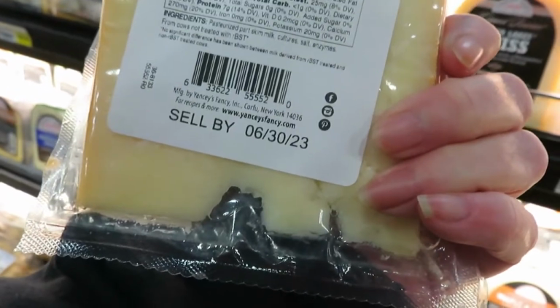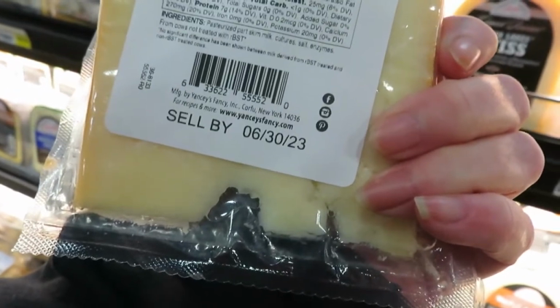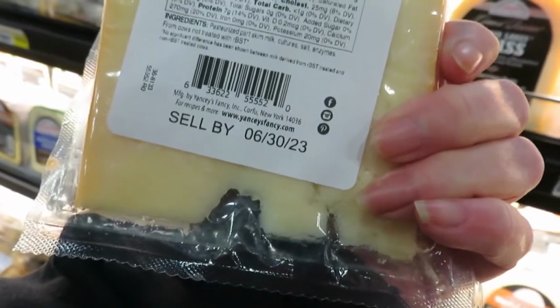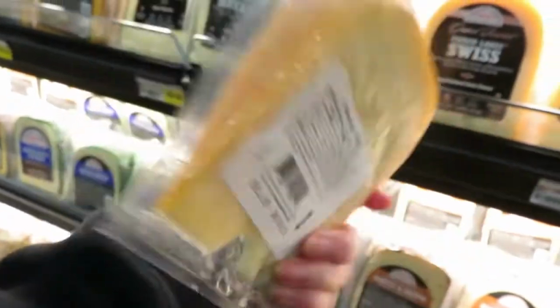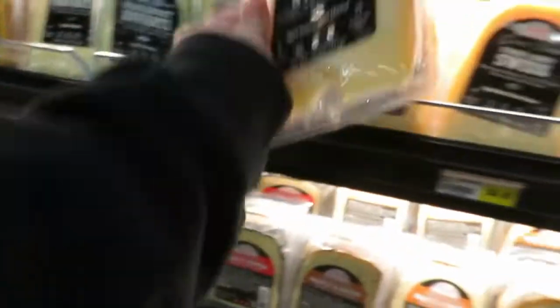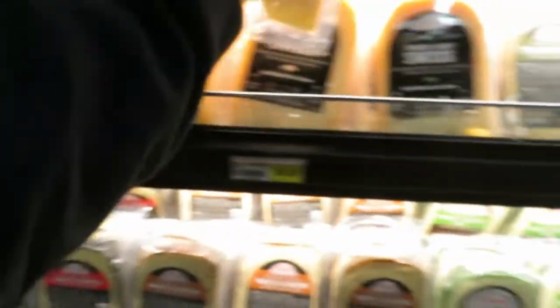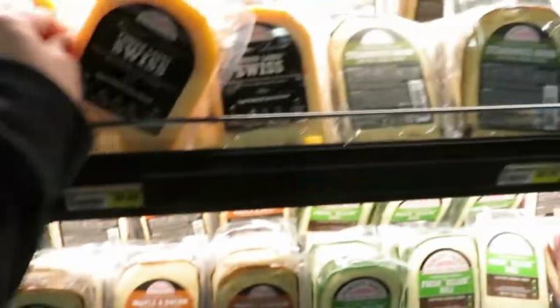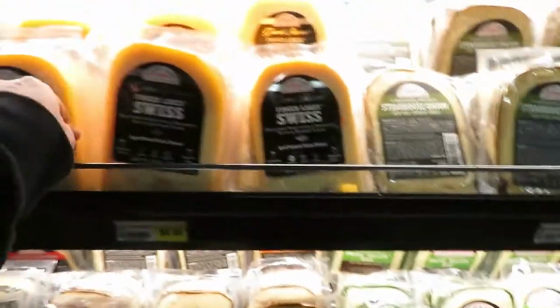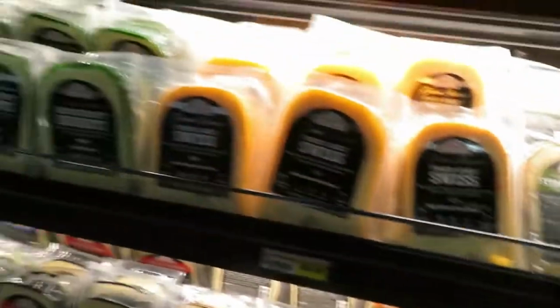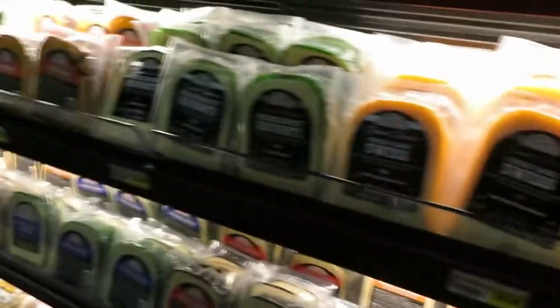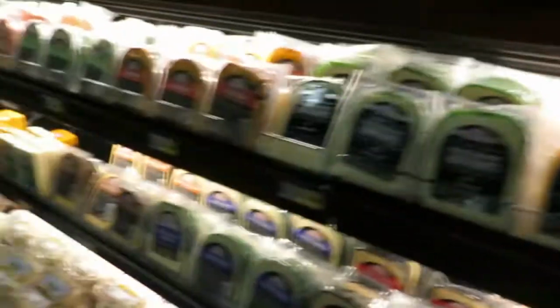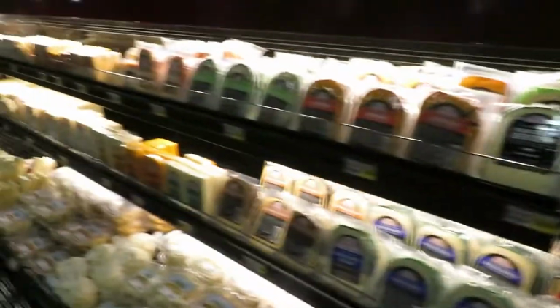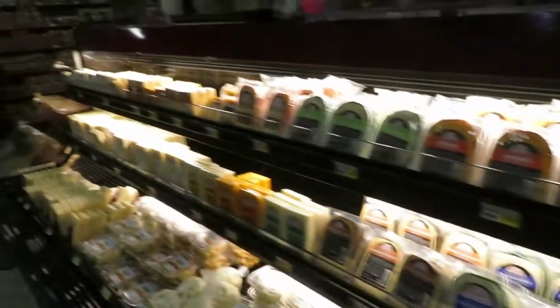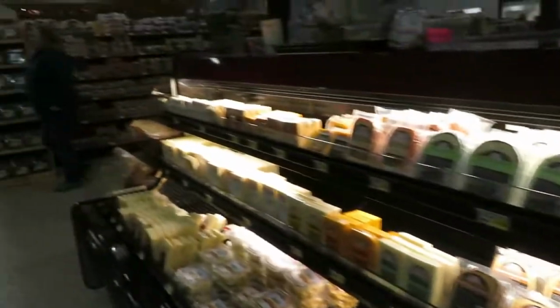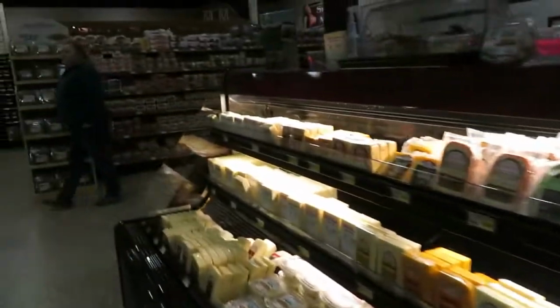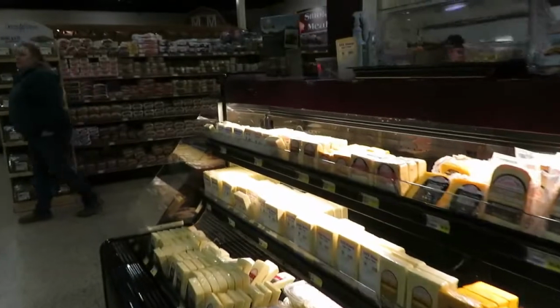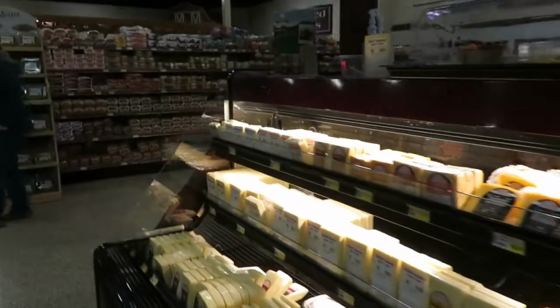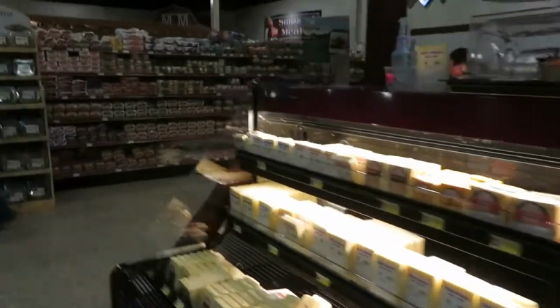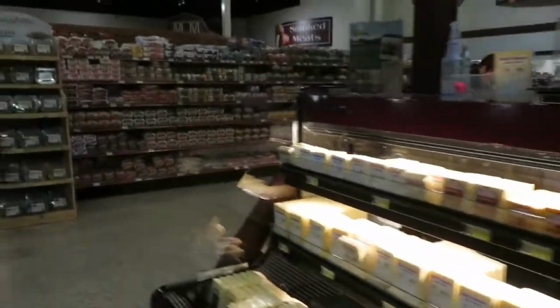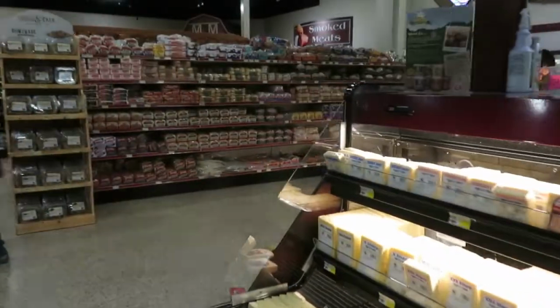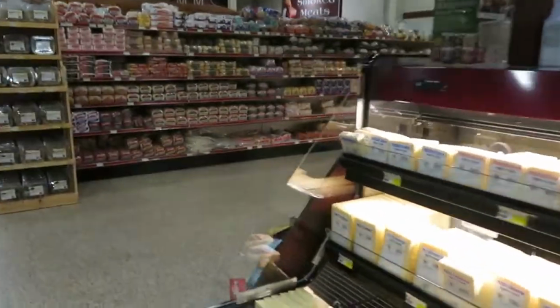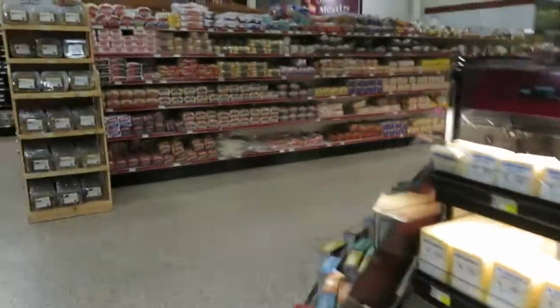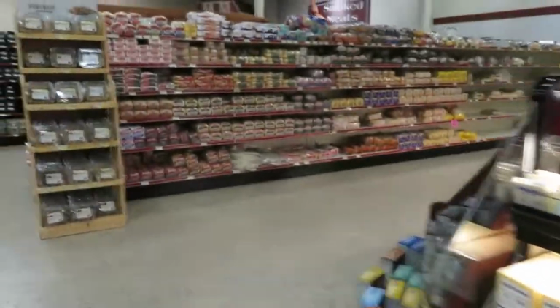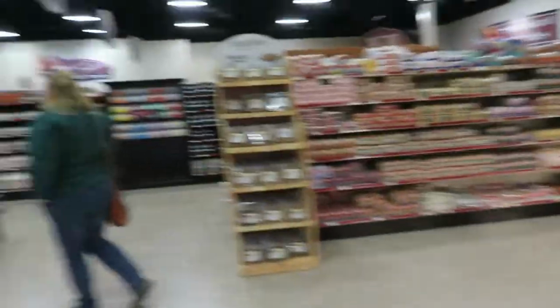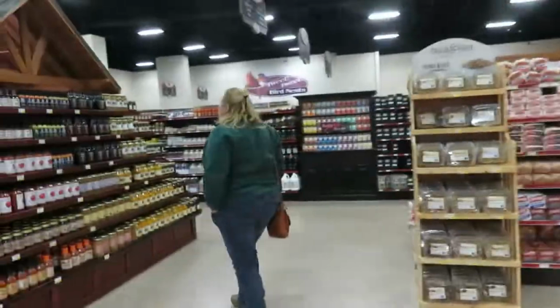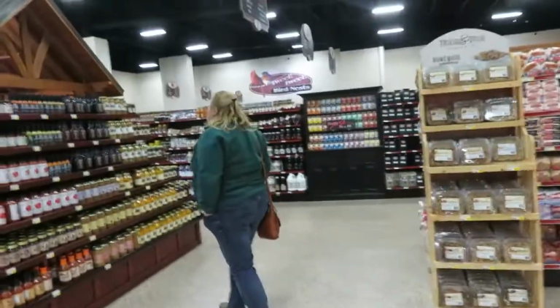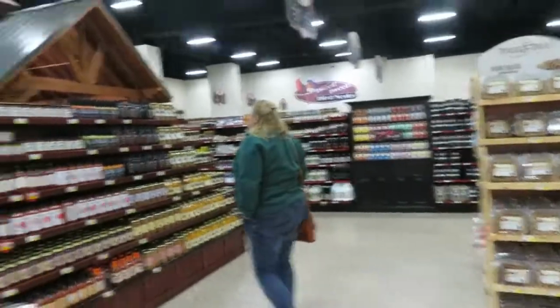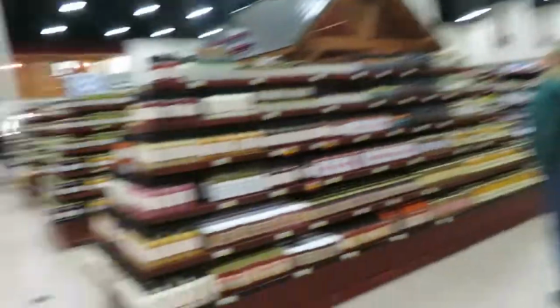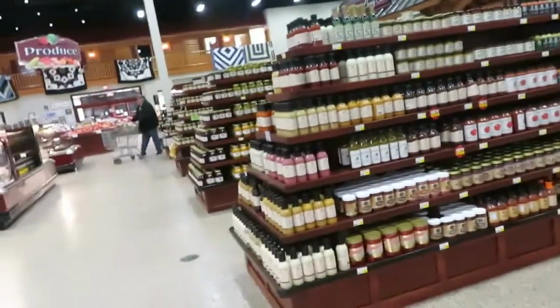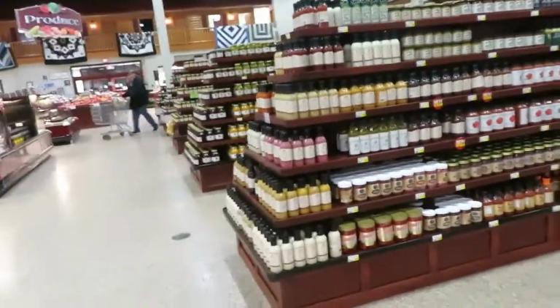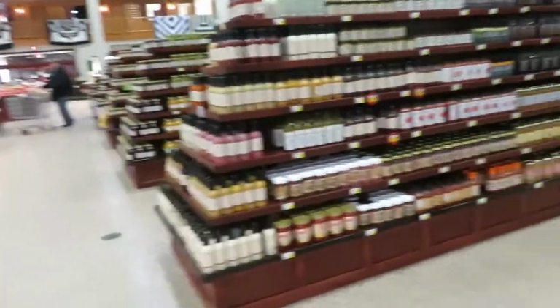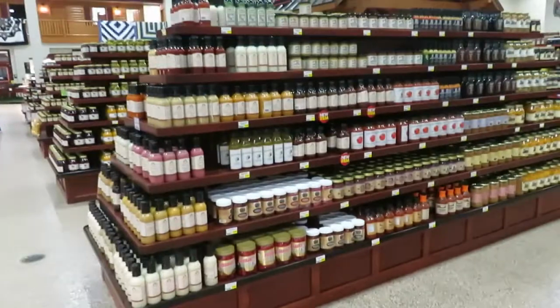It's out of Corfu, New York. I actually don't know where Corfu is. I thought I'd been everywhere in New York, but I have not.